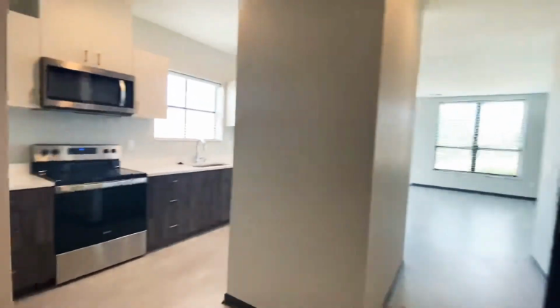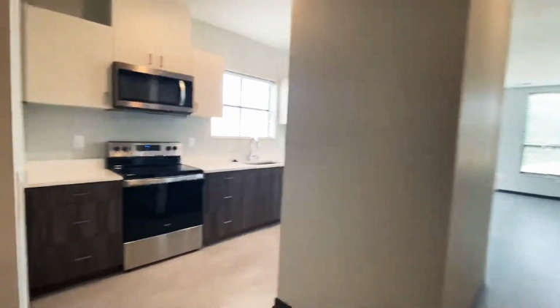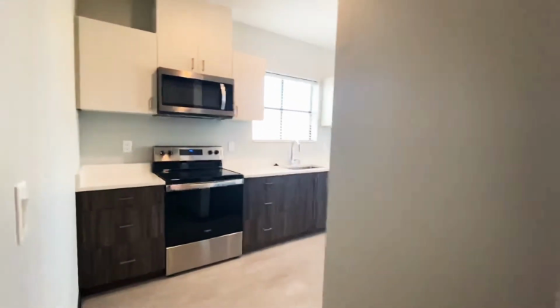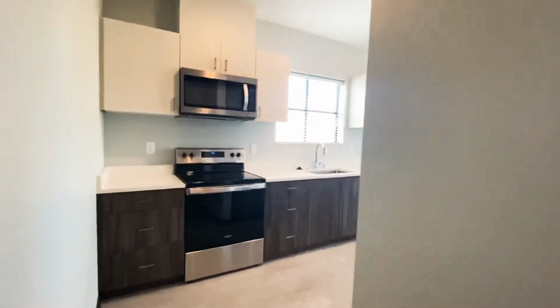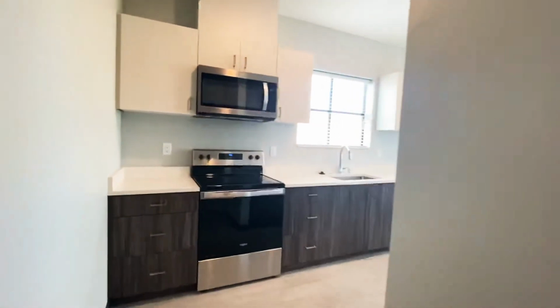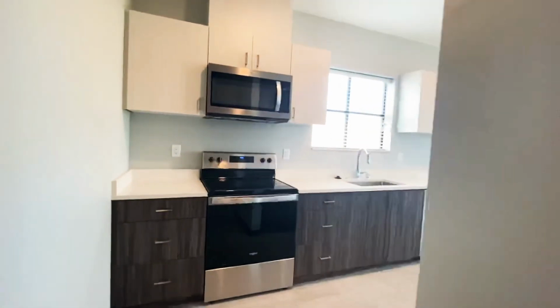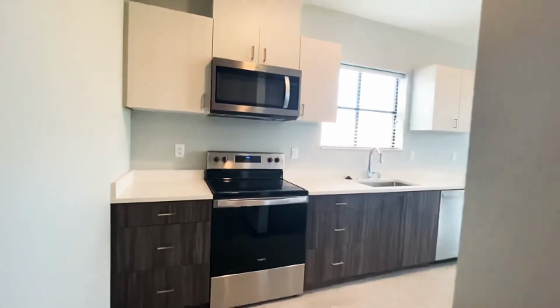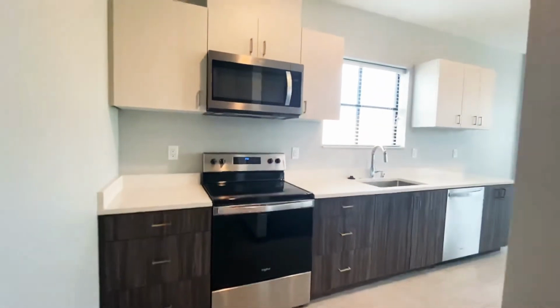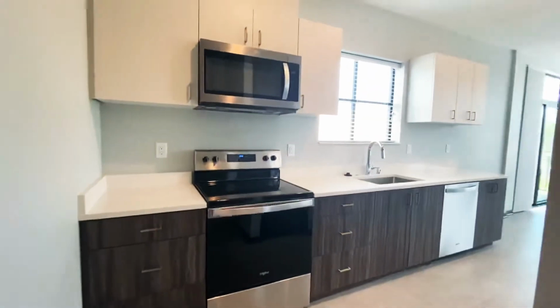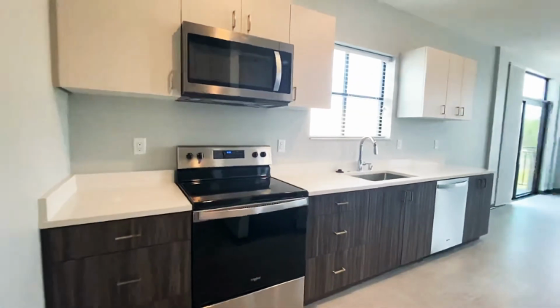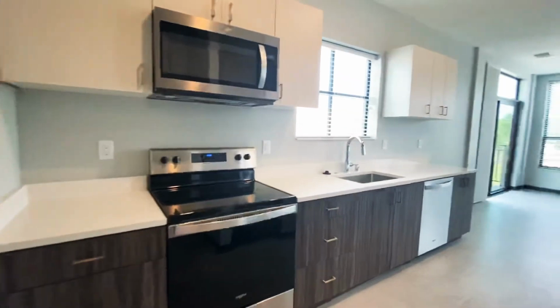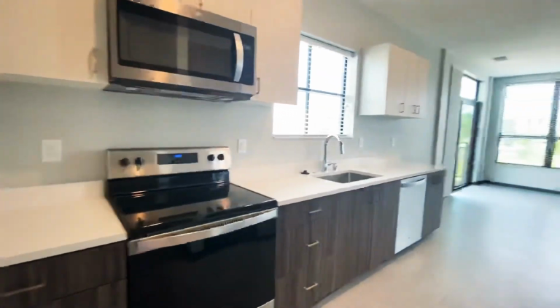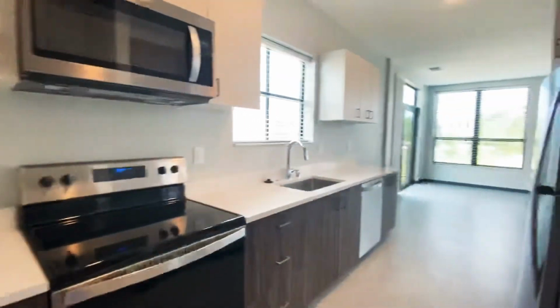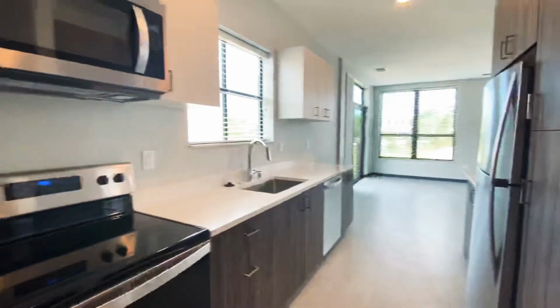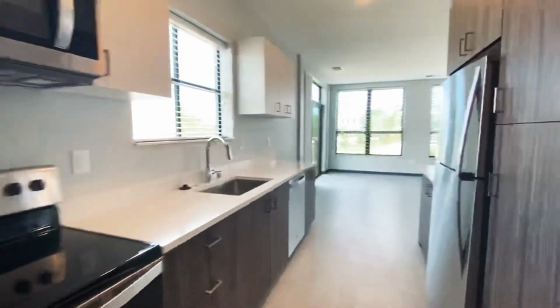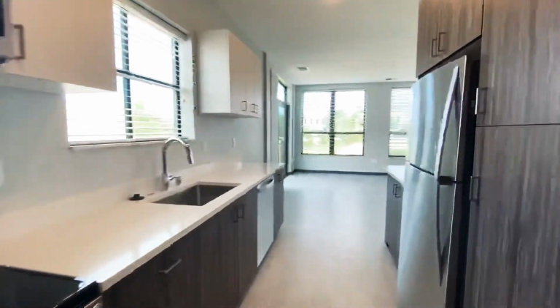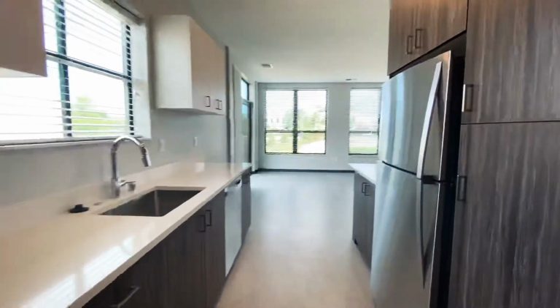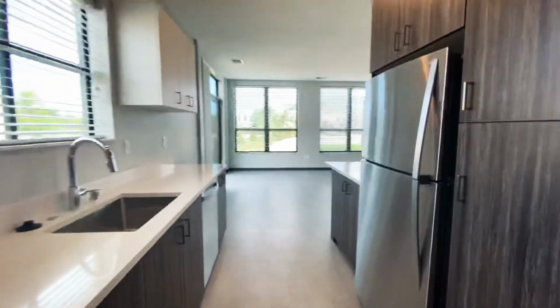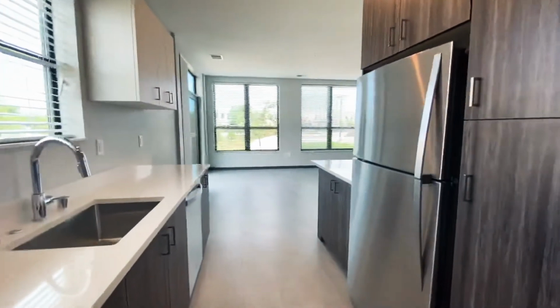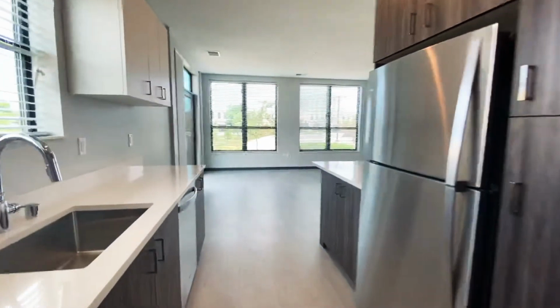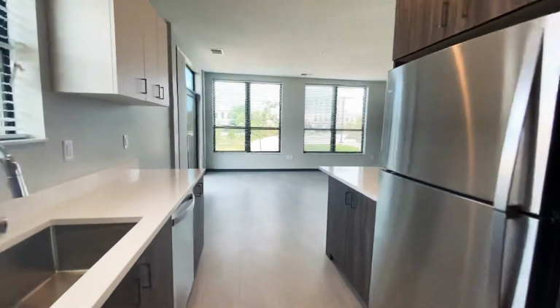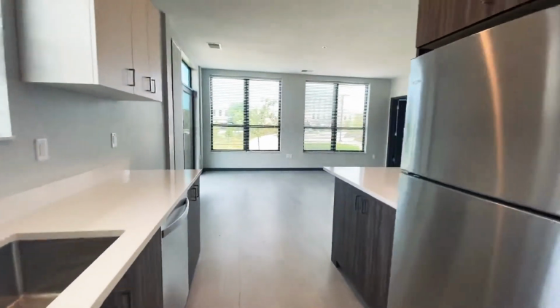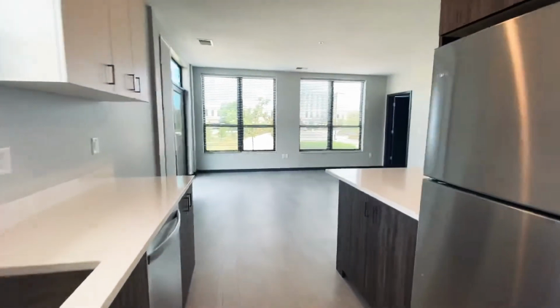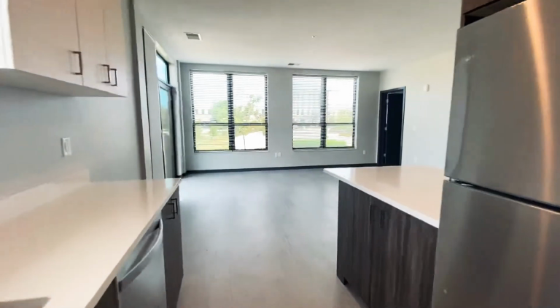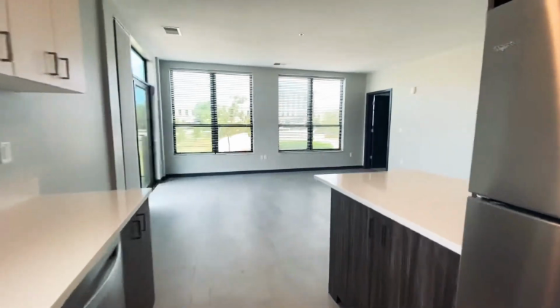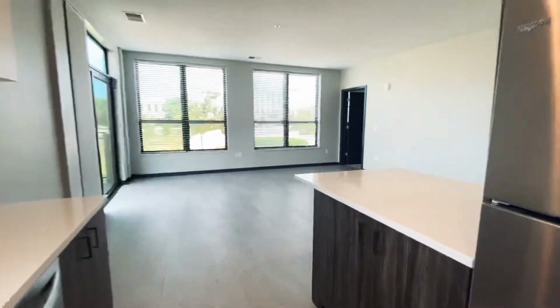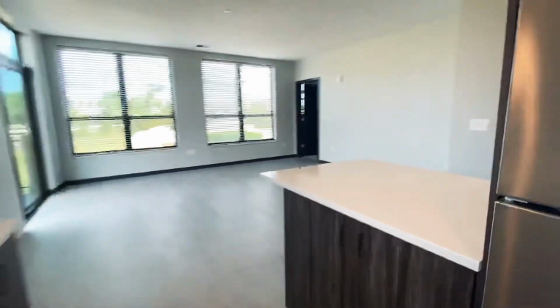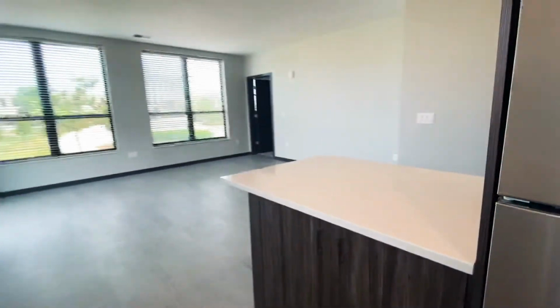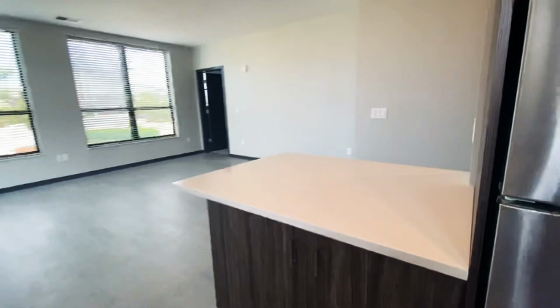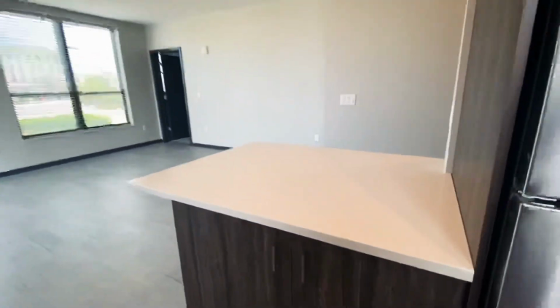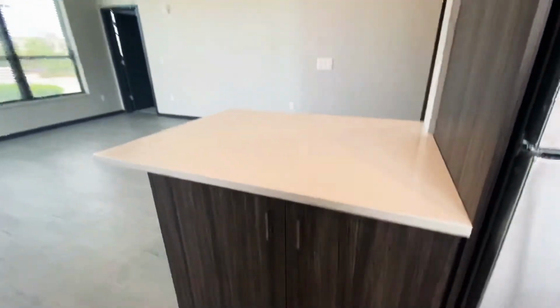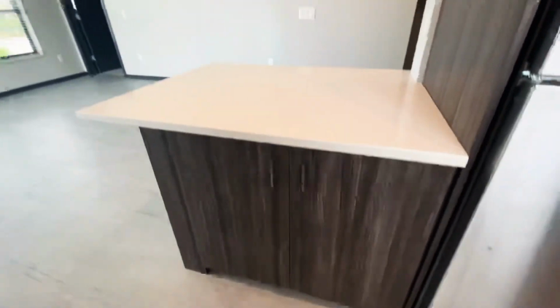Entering the kitchen here, we have the two-toned cabinets, white quartz countertops, stainless steel appliances. Ton of storage in this island space here.